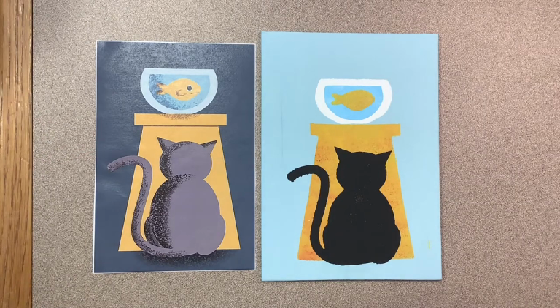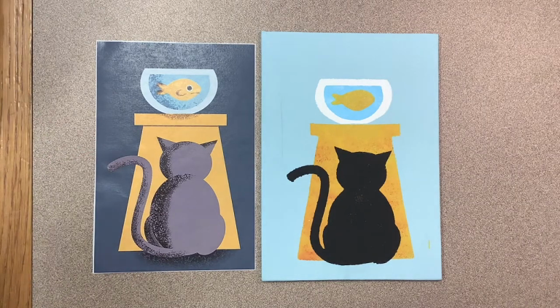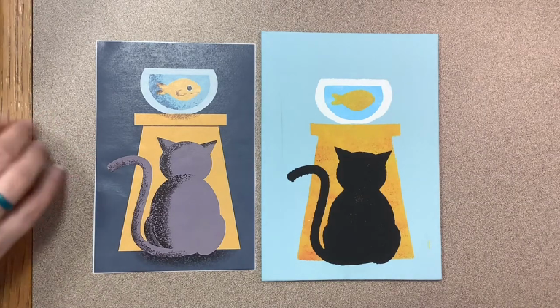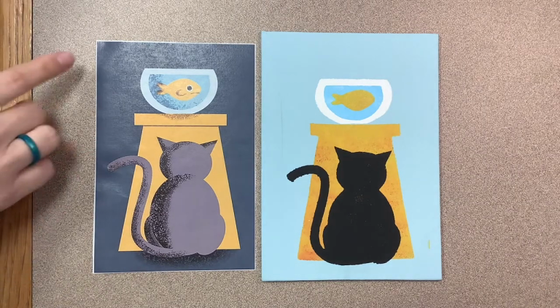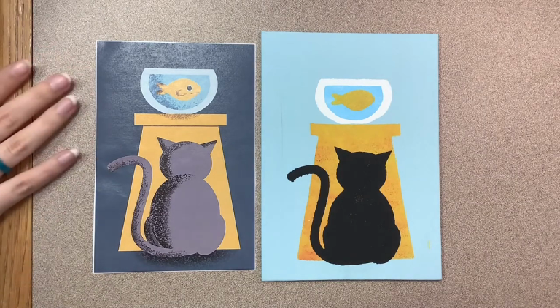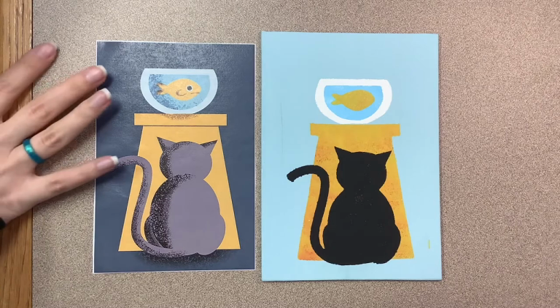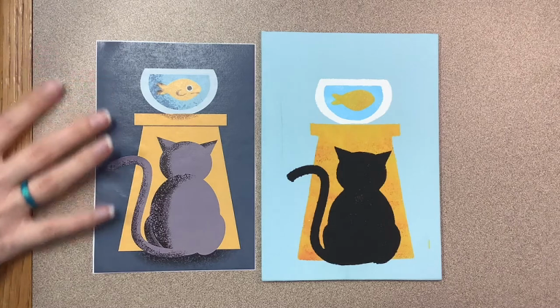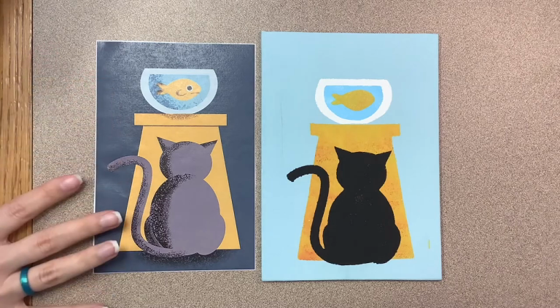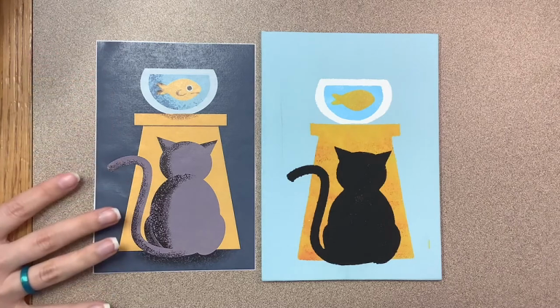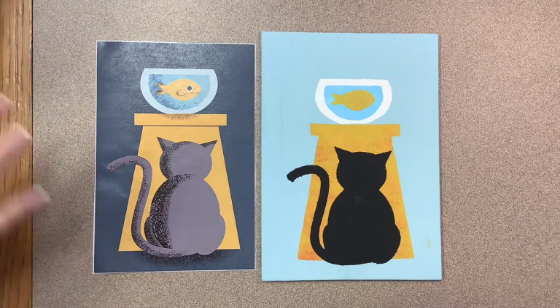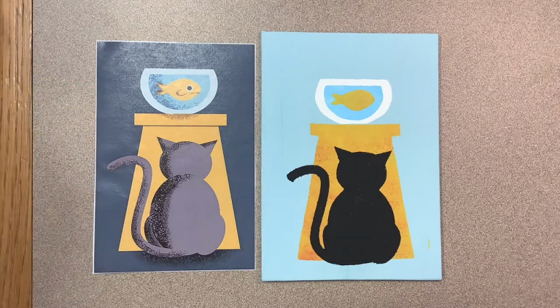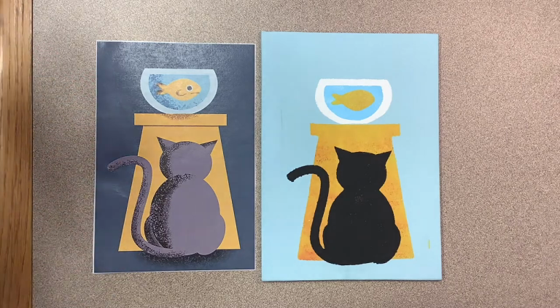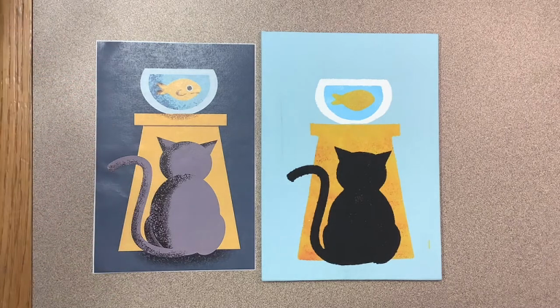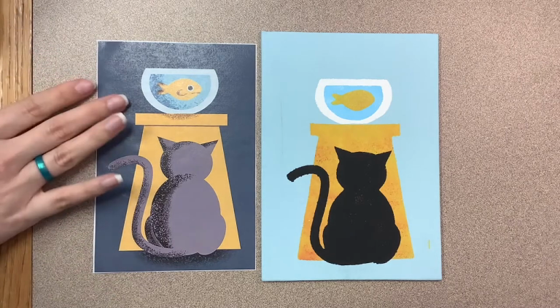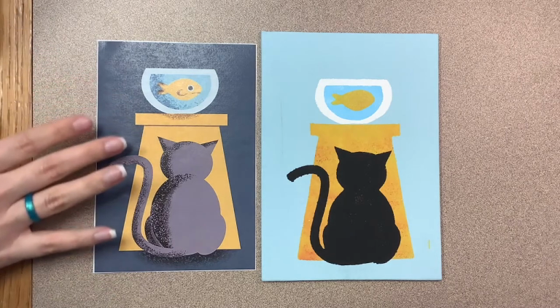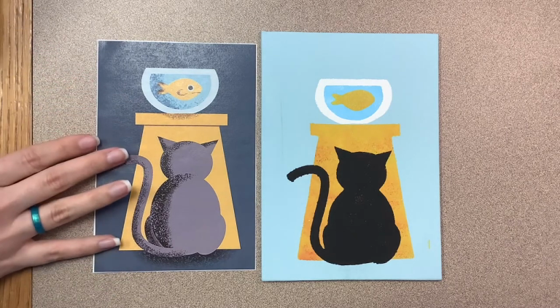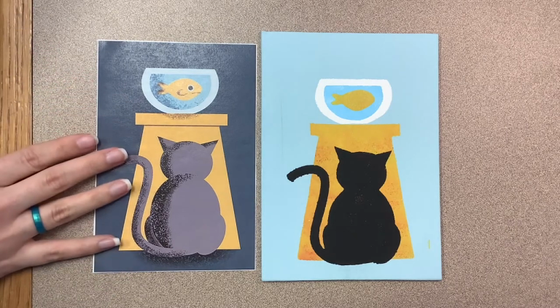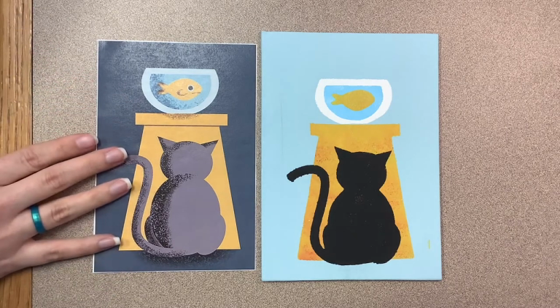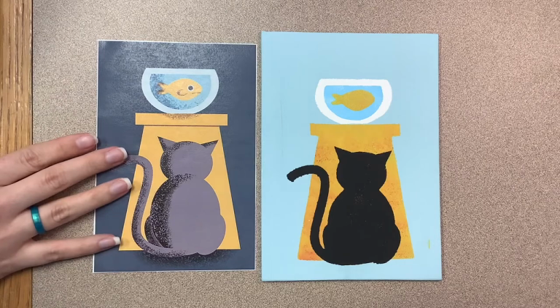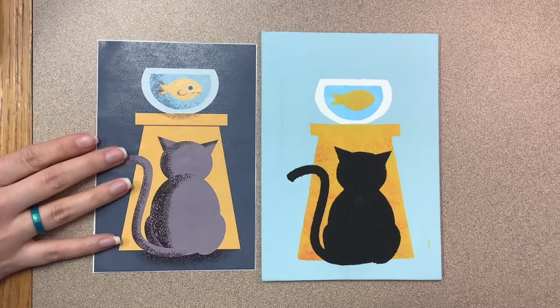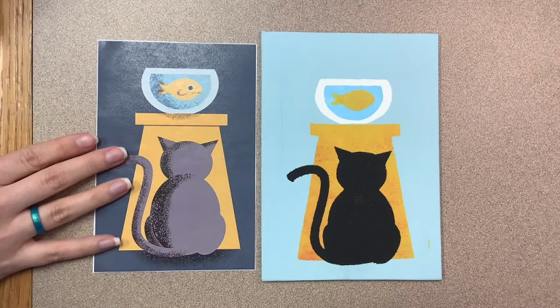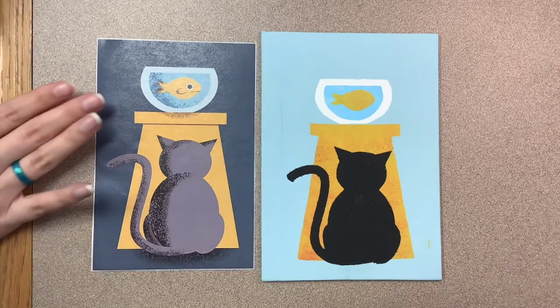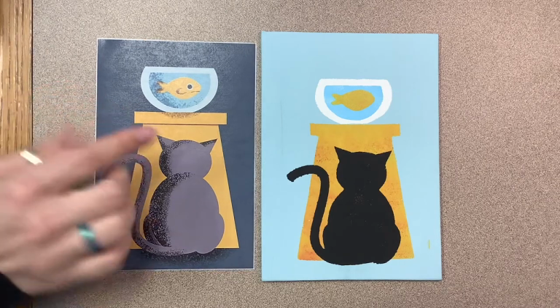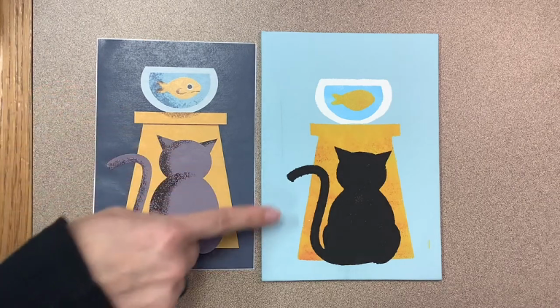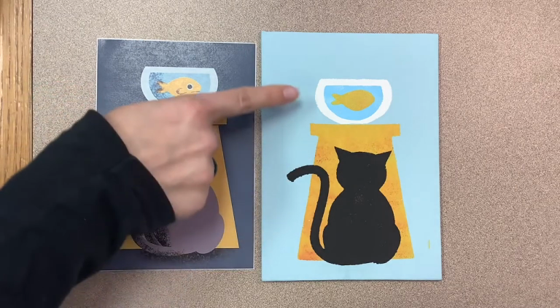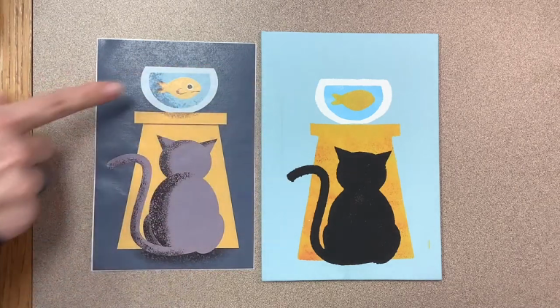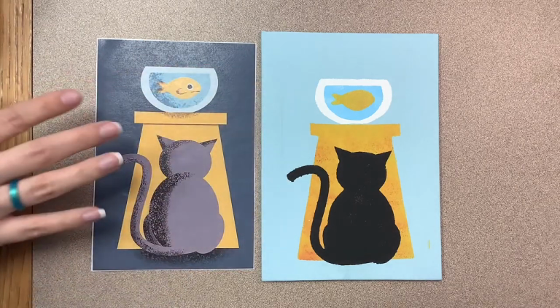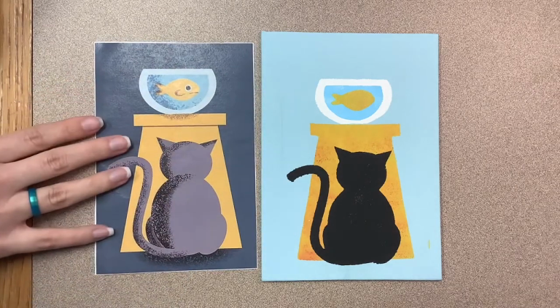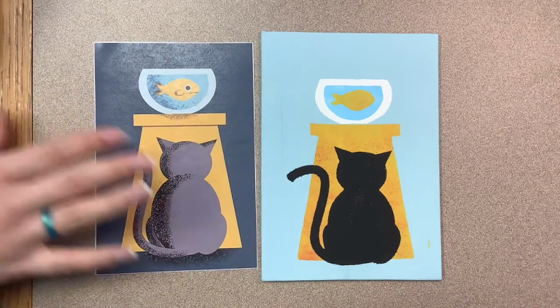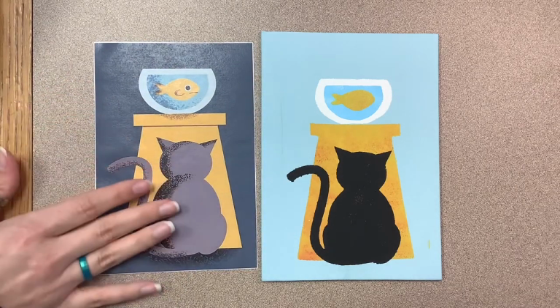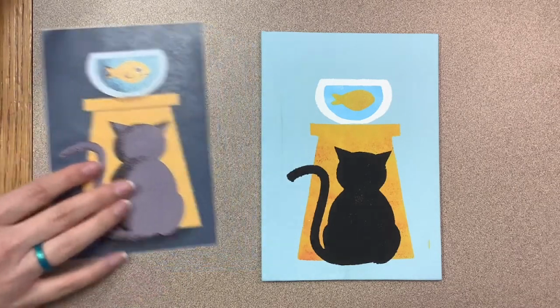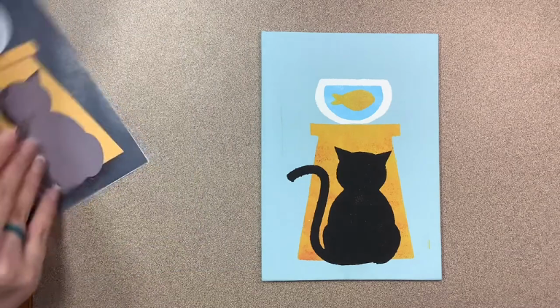You're going to need multiple copies of your design — generally speaking, one copy per color. So this image has four main colors, so I'm going to need four copies, and we're going to build up the image from the background to the foreground.